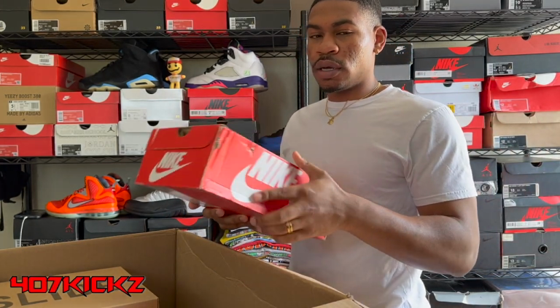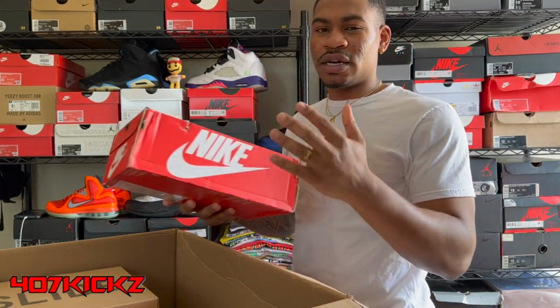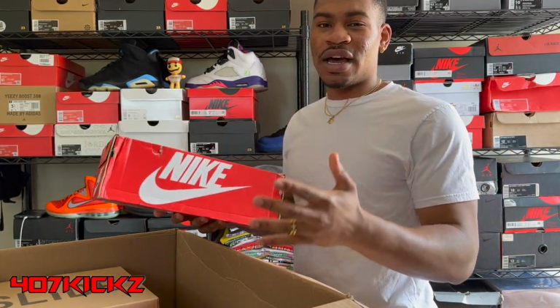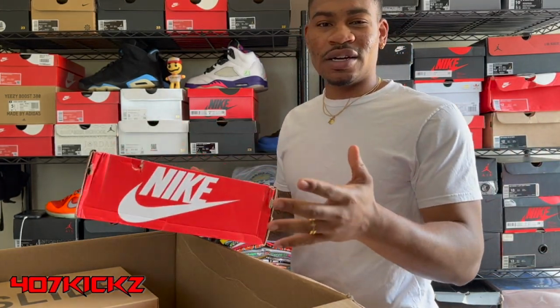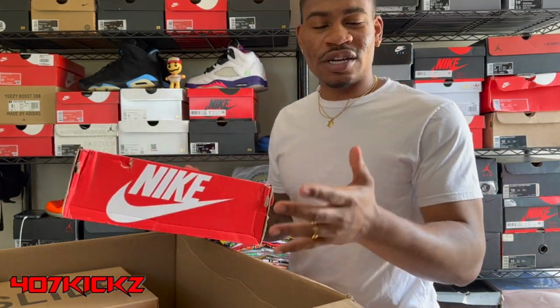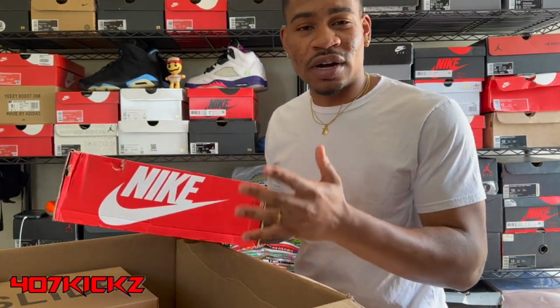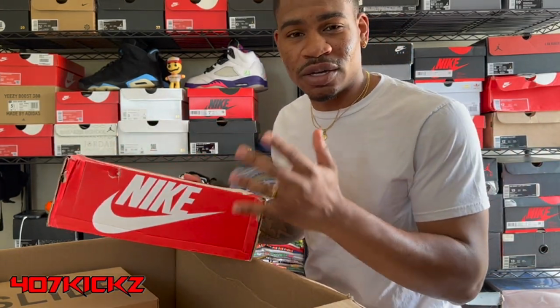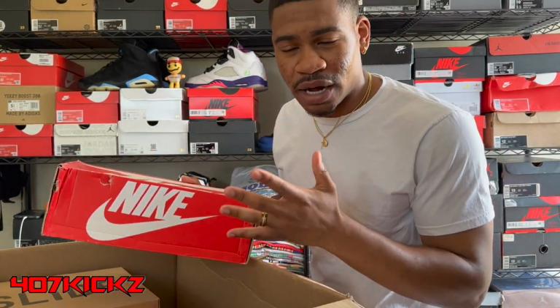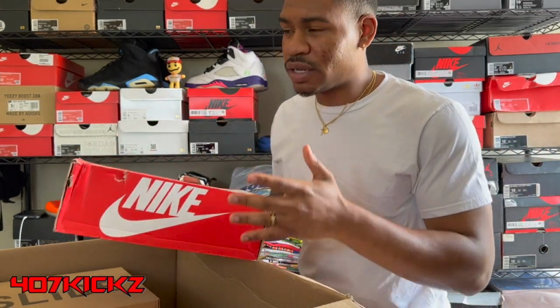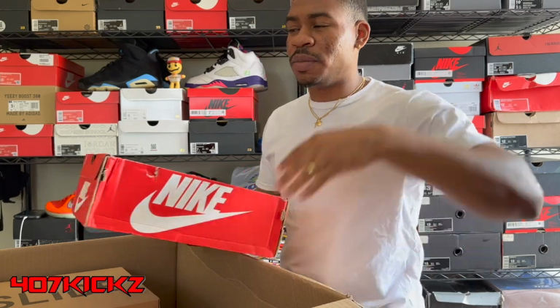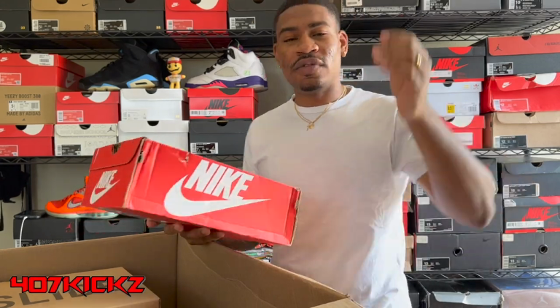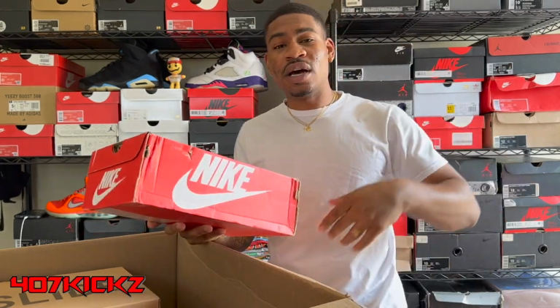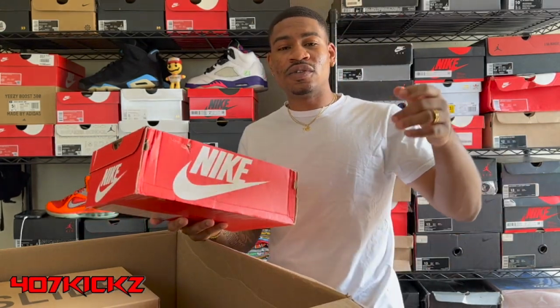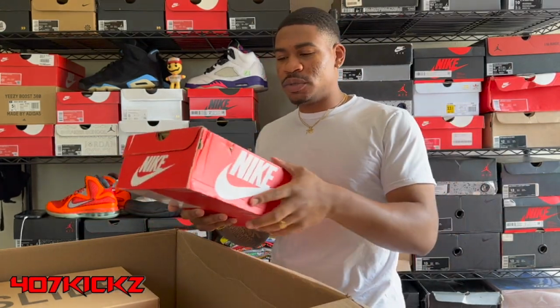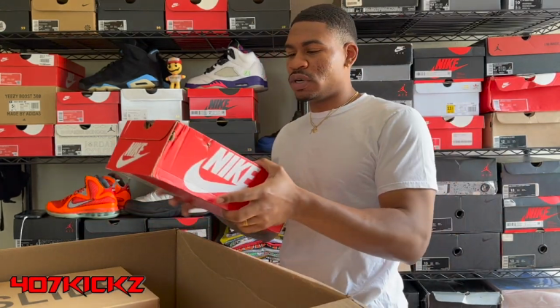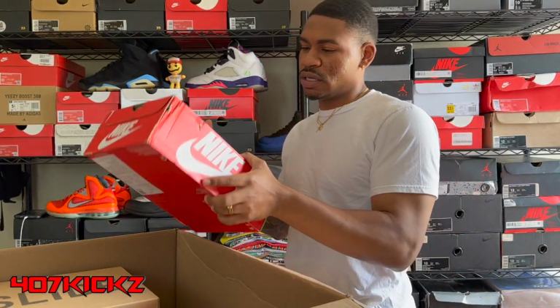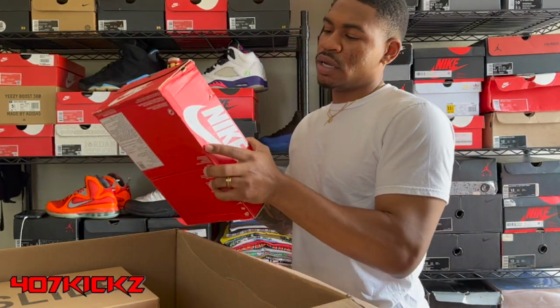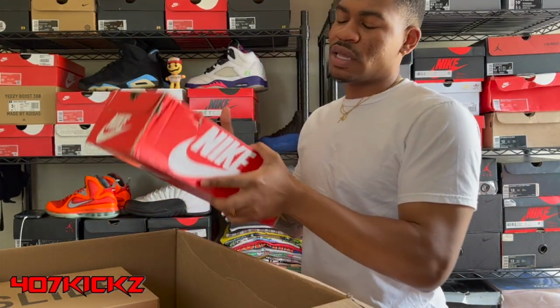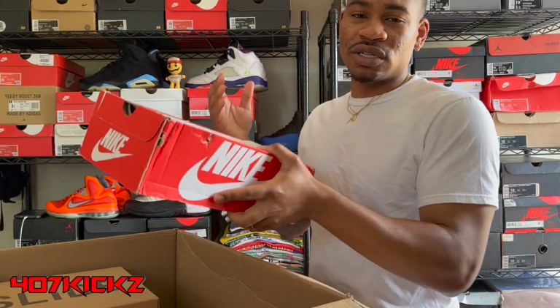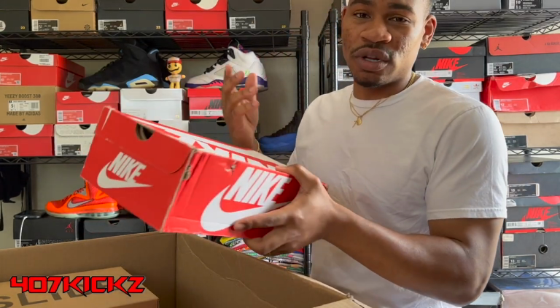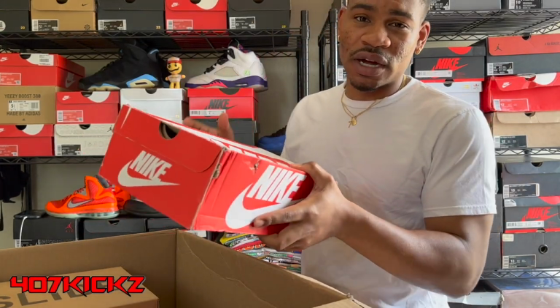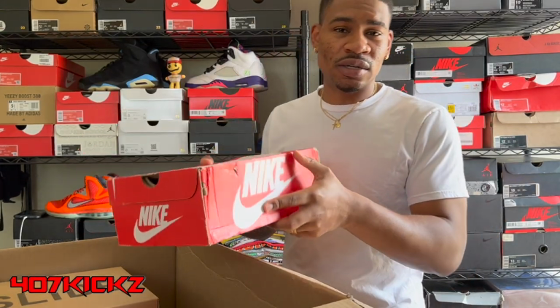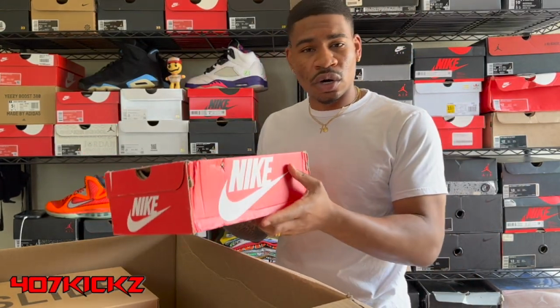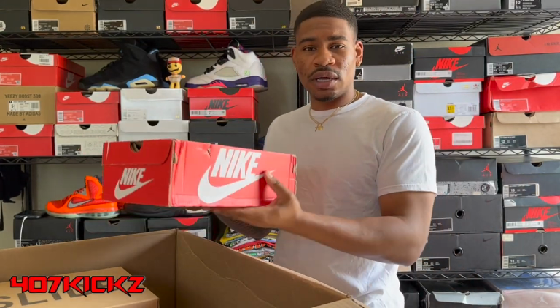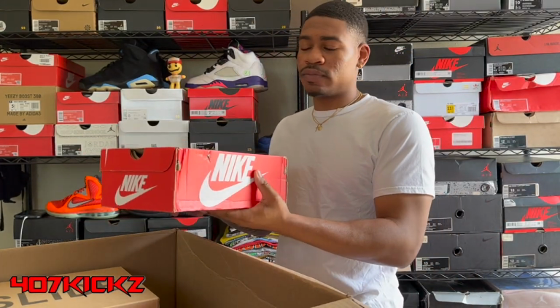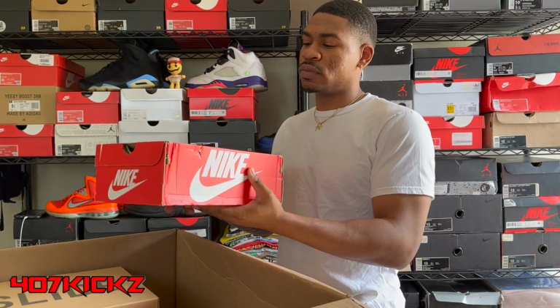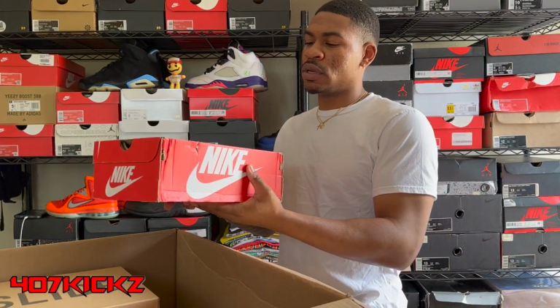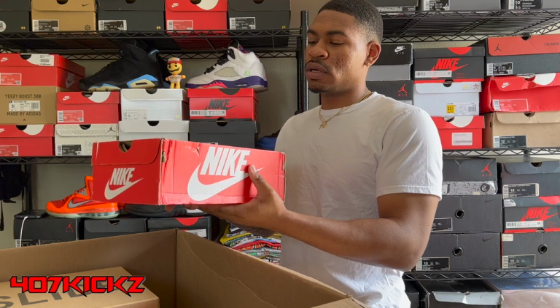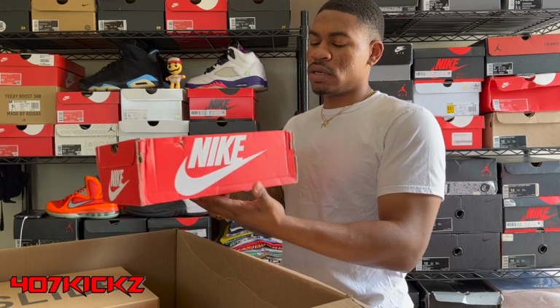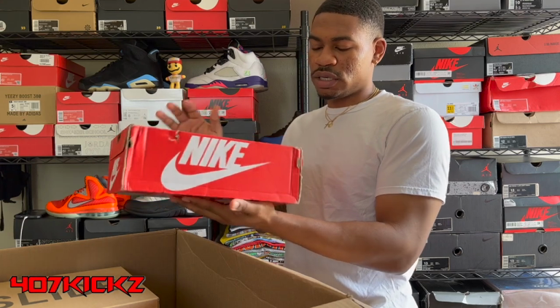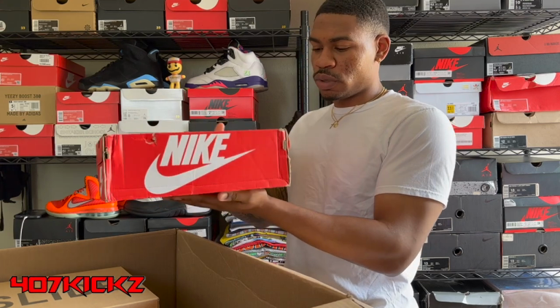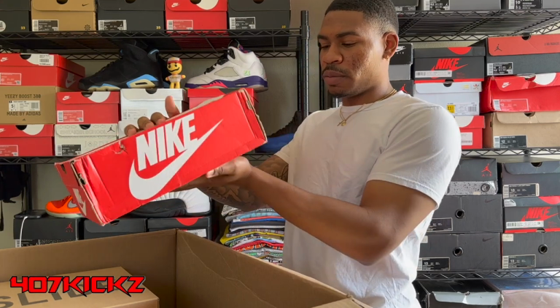Out of the $975 box, I had to pay $50 for shipping, so that's $1,025 all in. Let's see what we got, man.